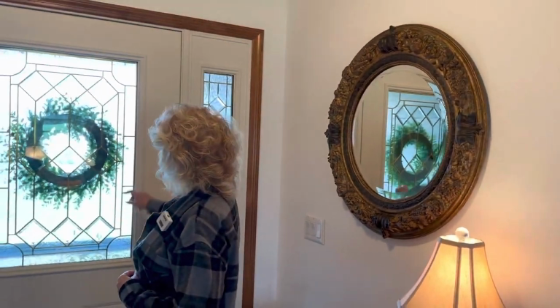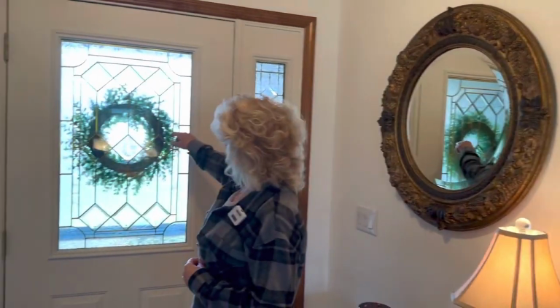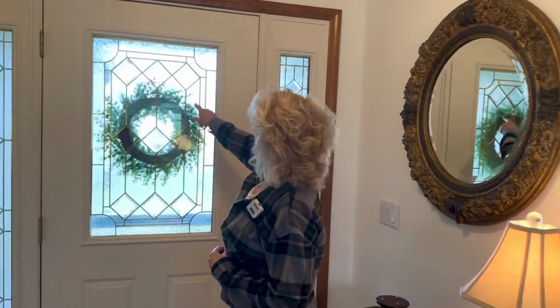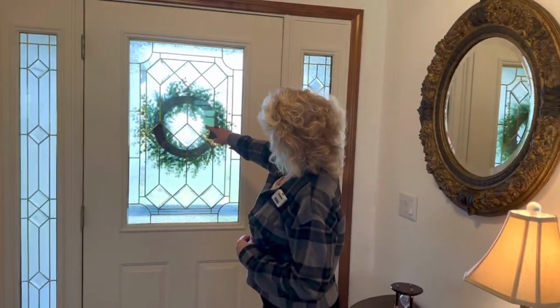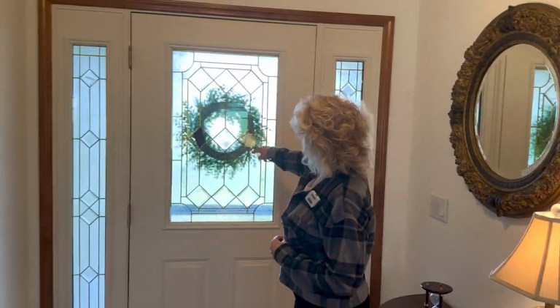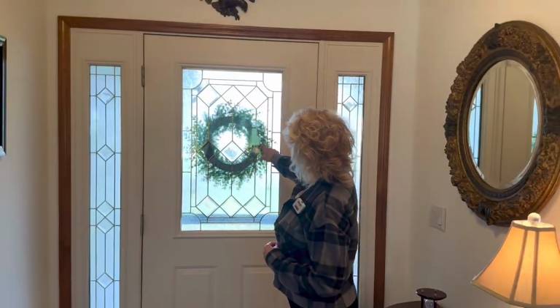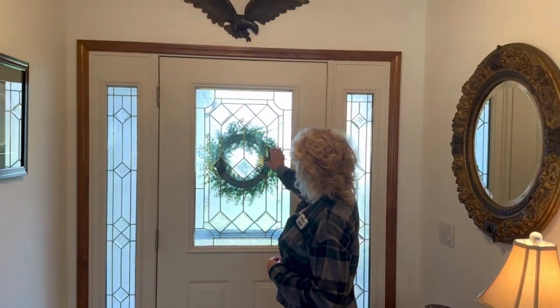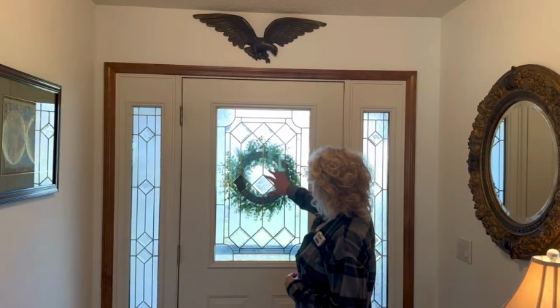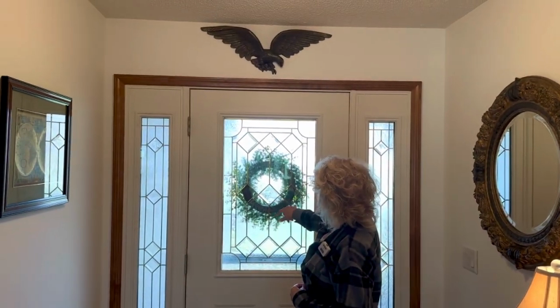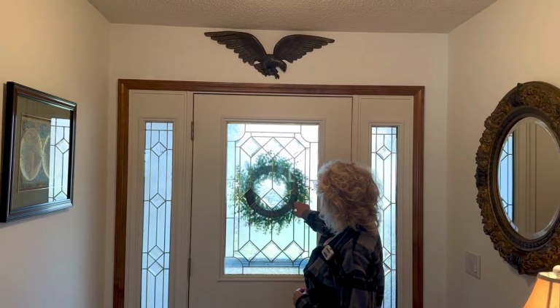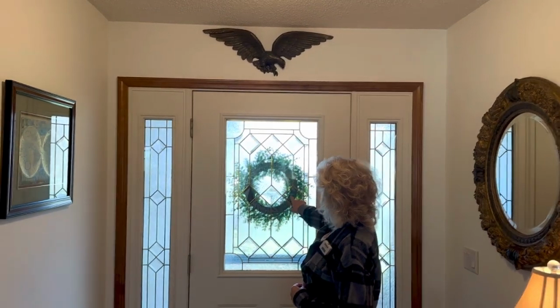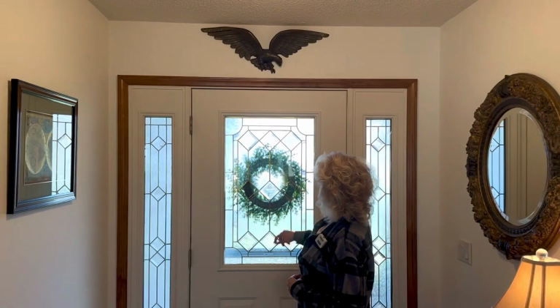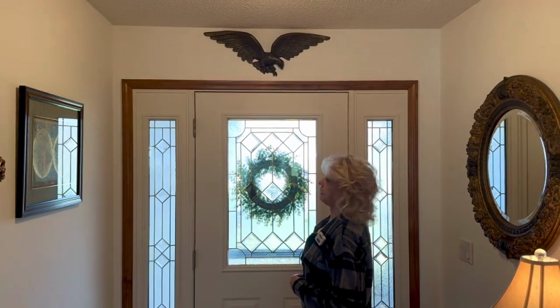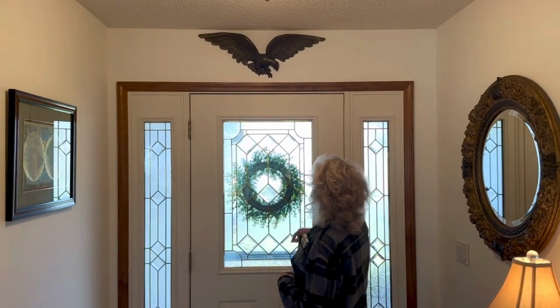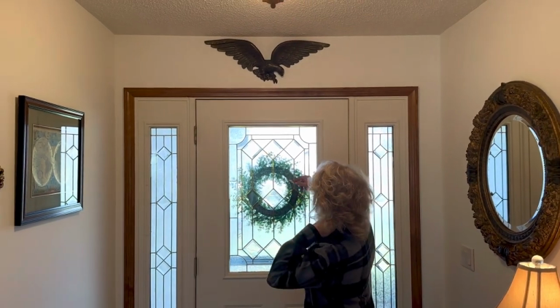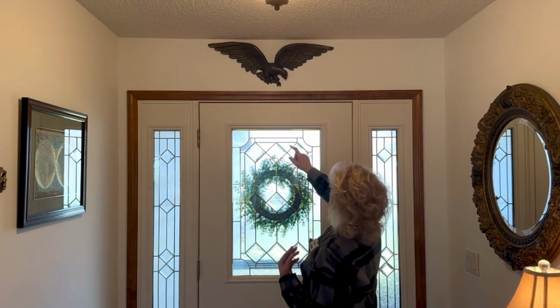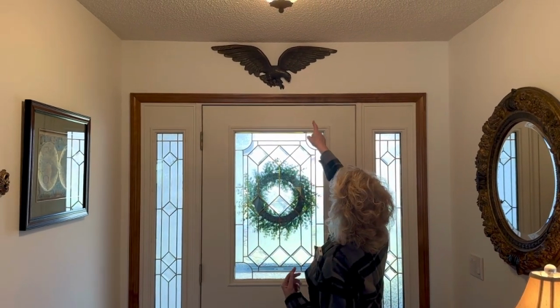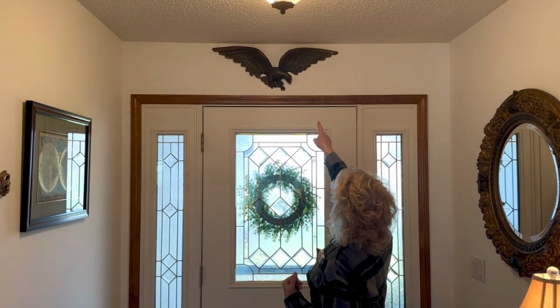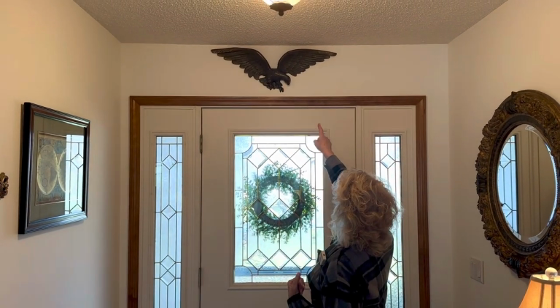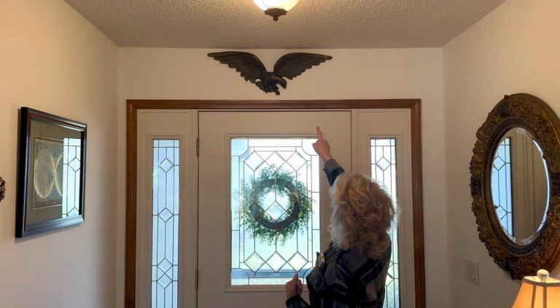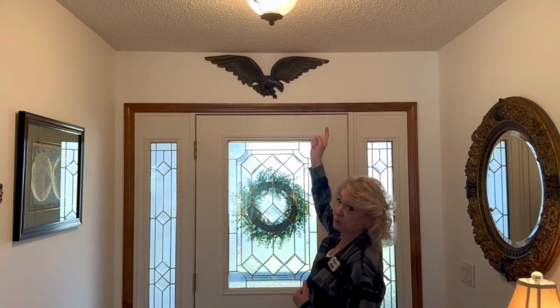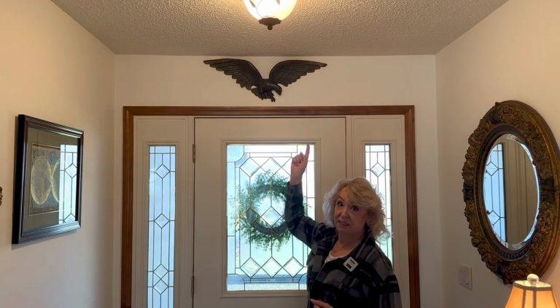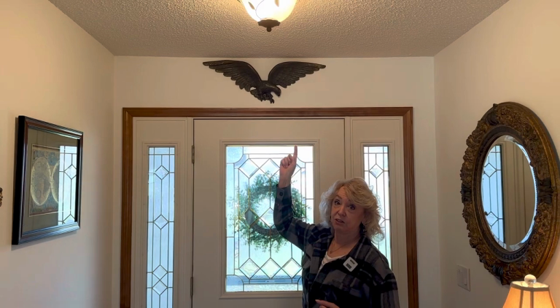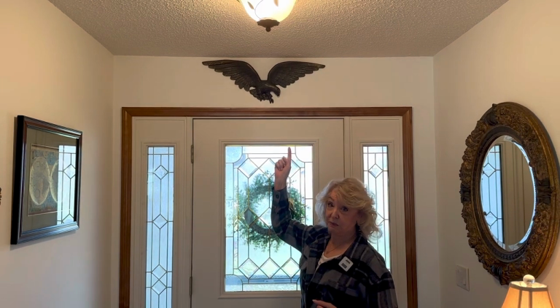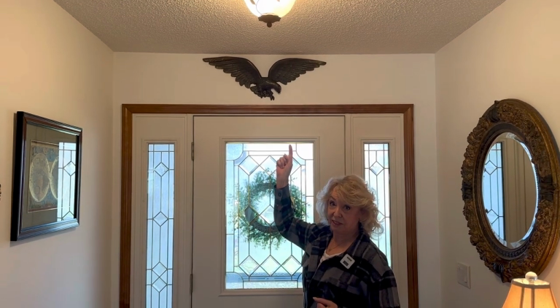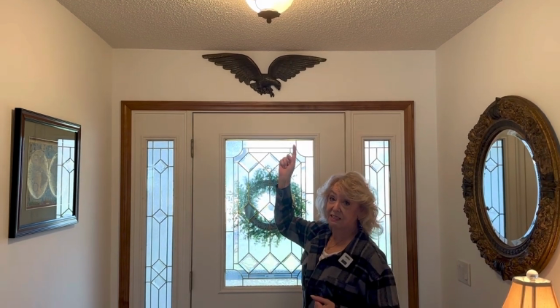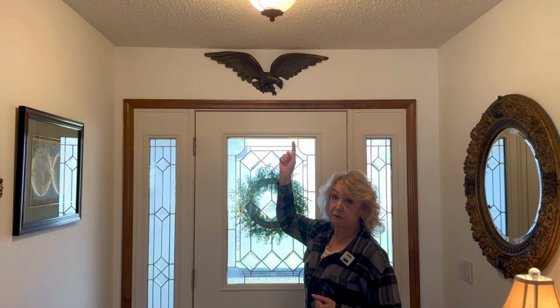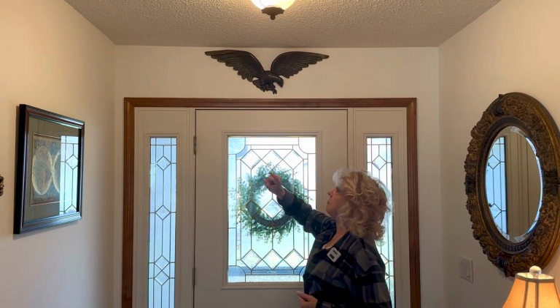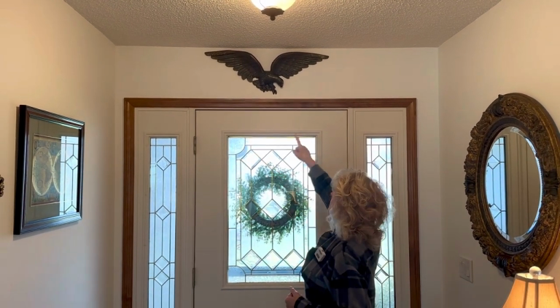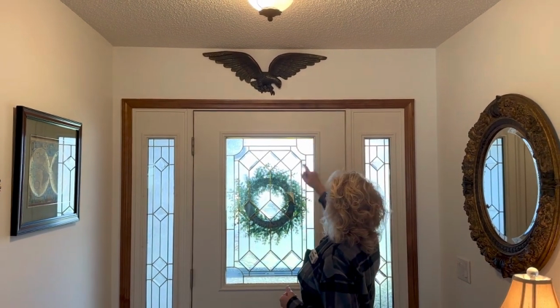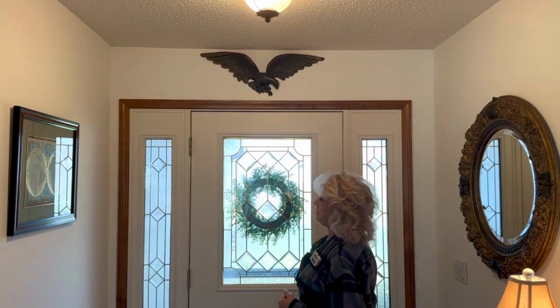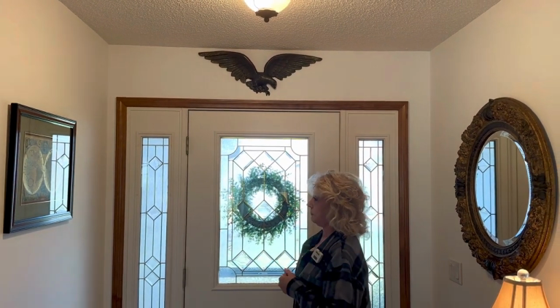This is the back side of the door, but there's a little wreath I put on there. This patriotic piece was here when we moved in, and Bill loves it because Bill is very patriotic — as I am too. So we put that back up there.